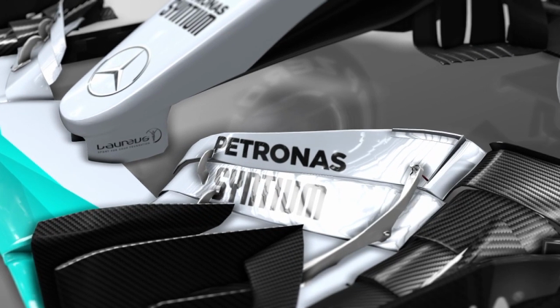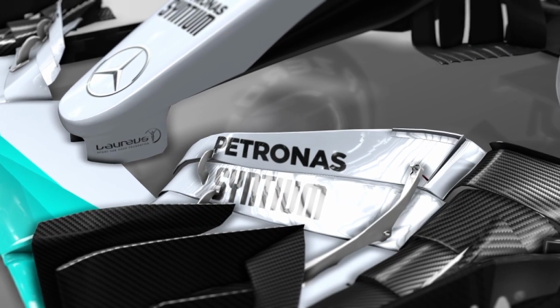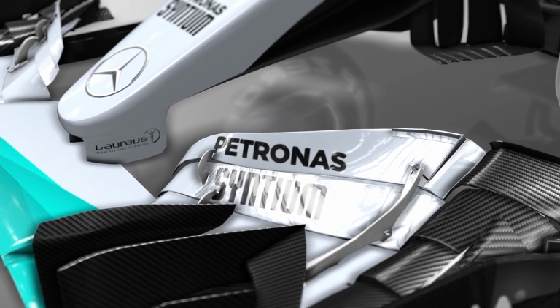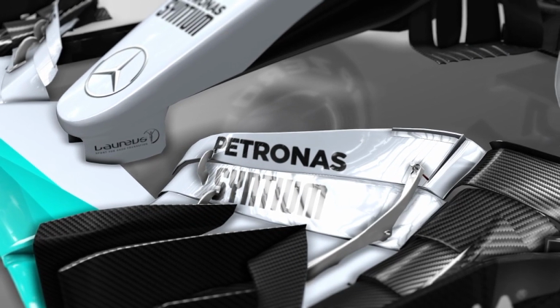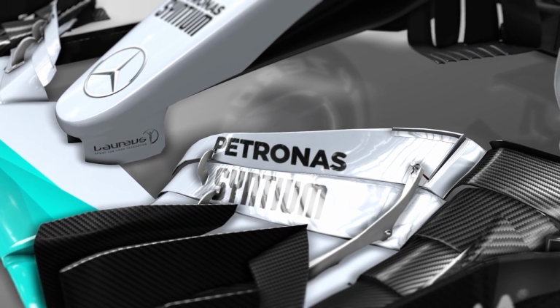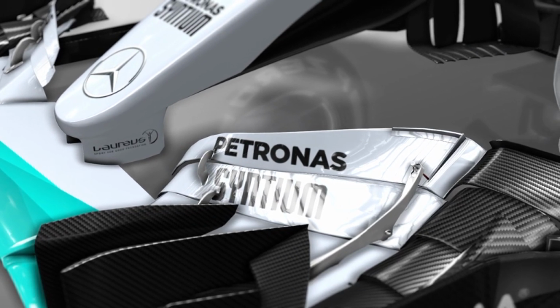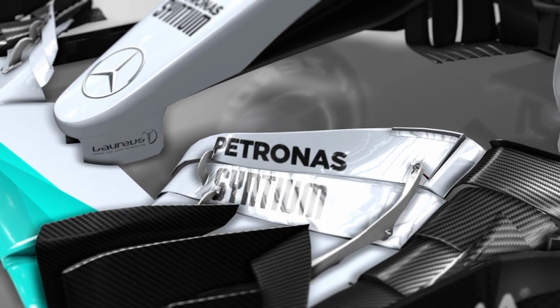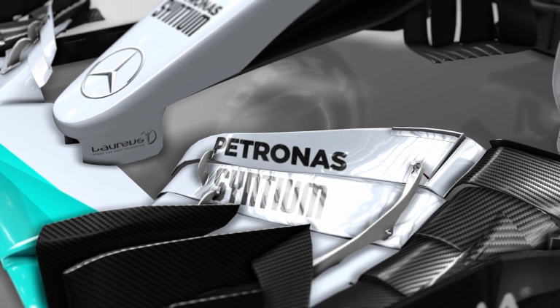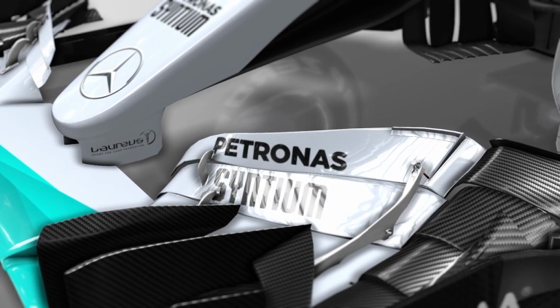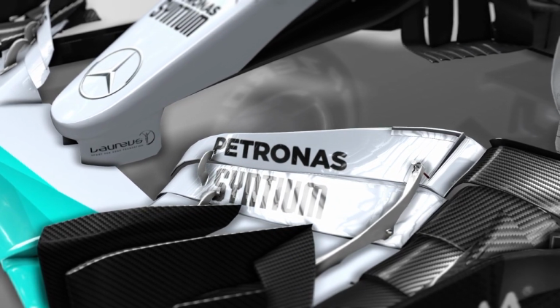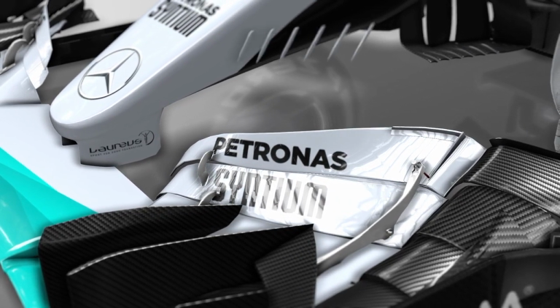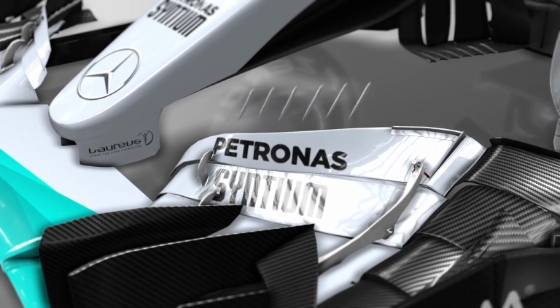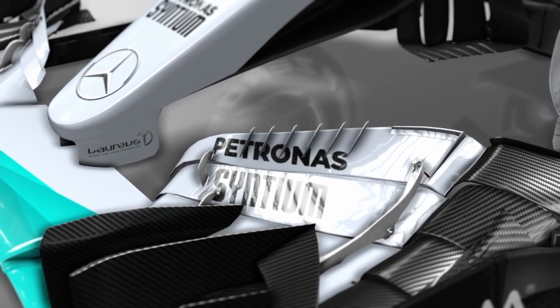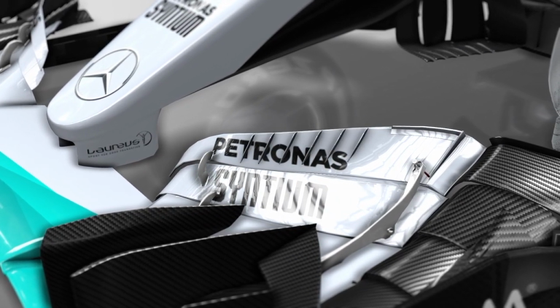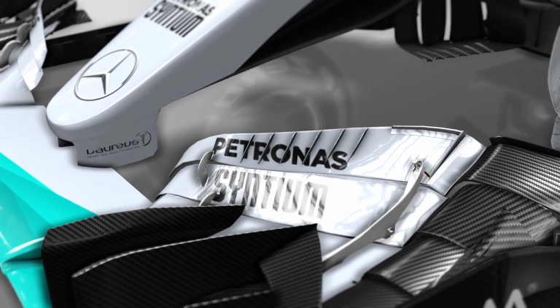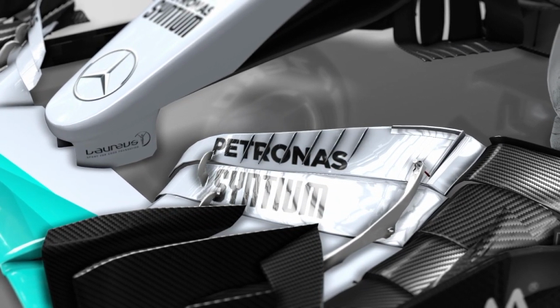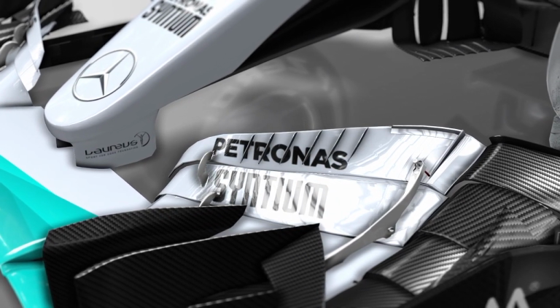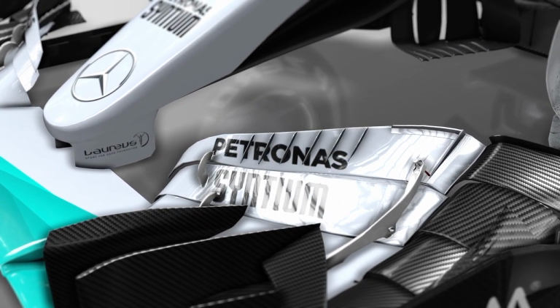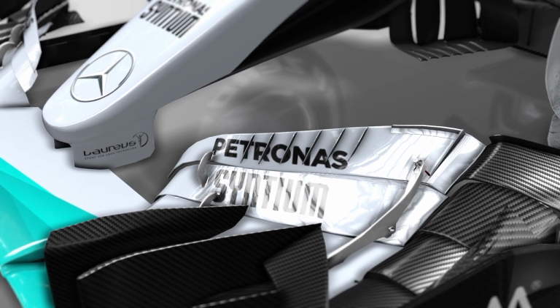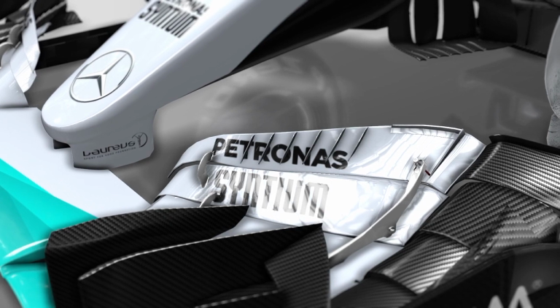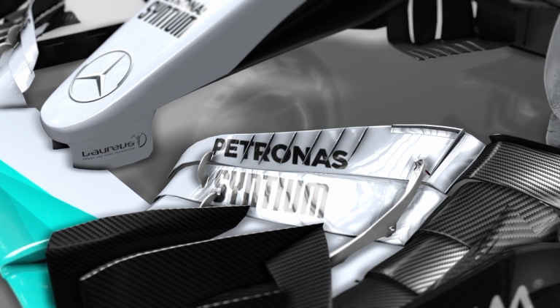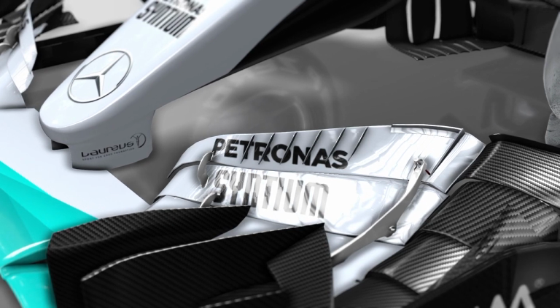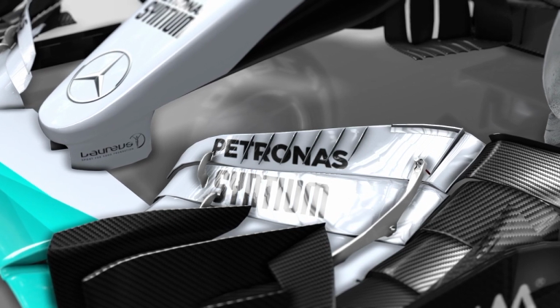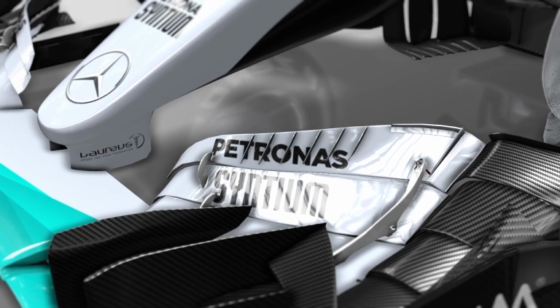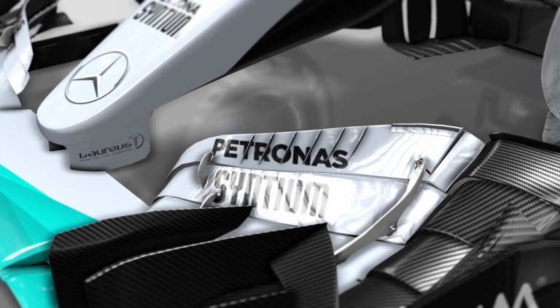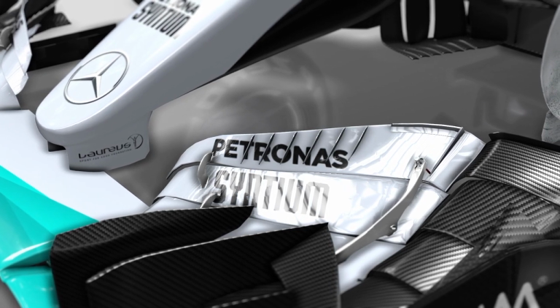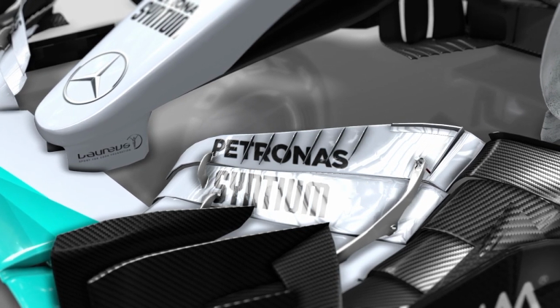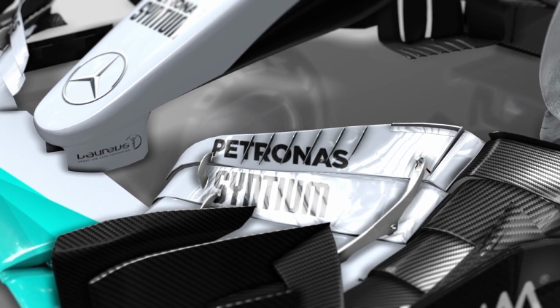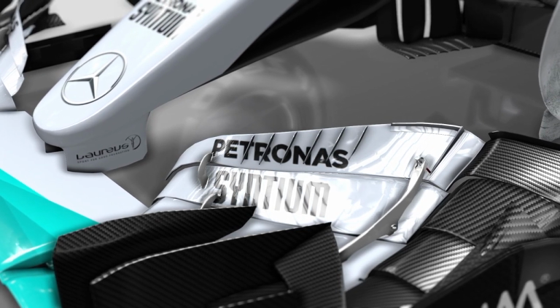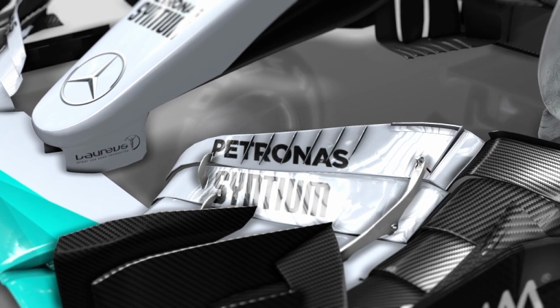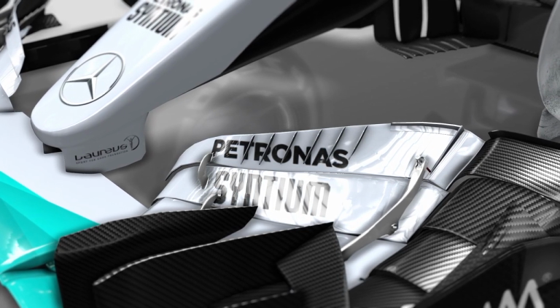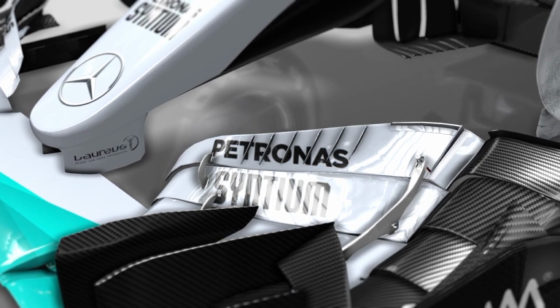The front wing flap now gains six strakes. These are broadly aligned with the airflow and break up the flow that passes around the inside of the front wheel.